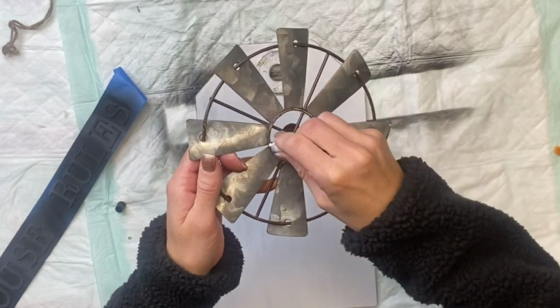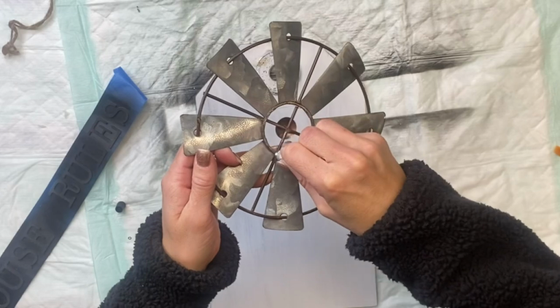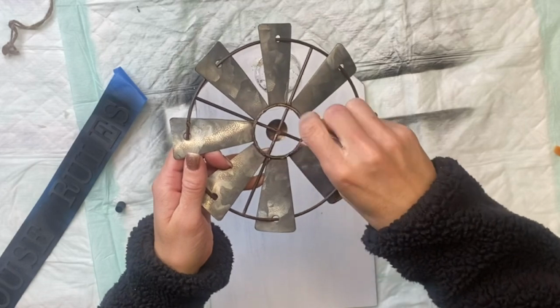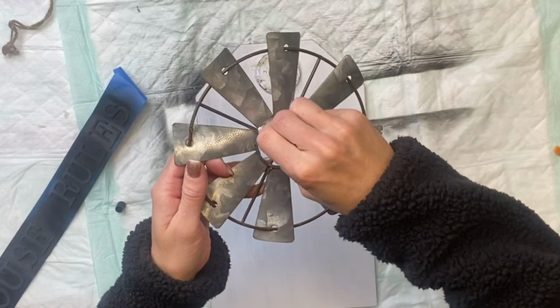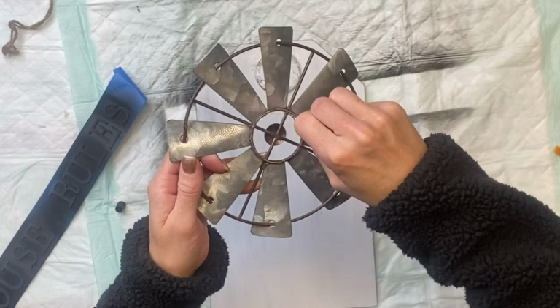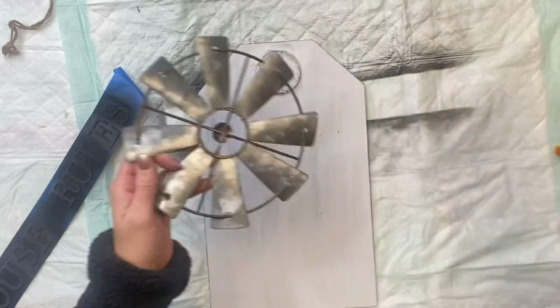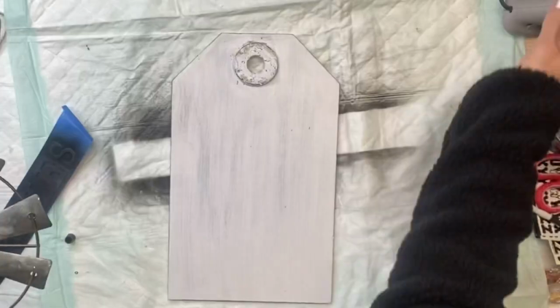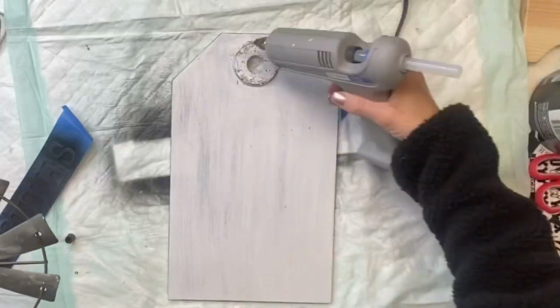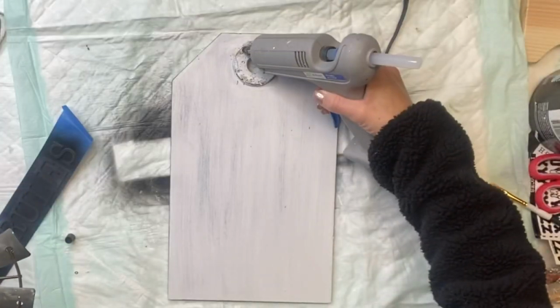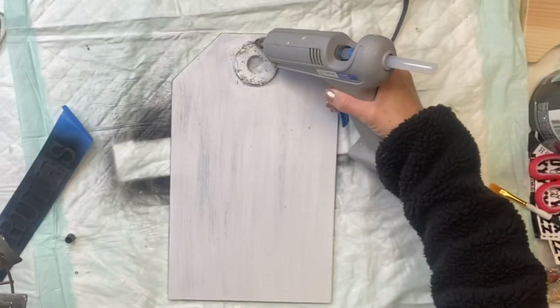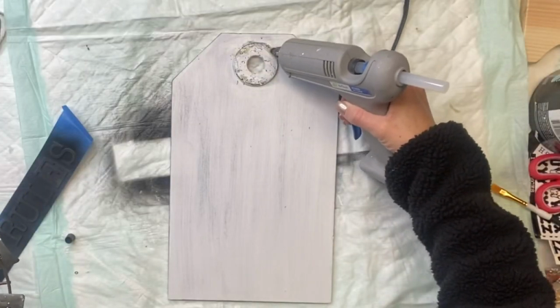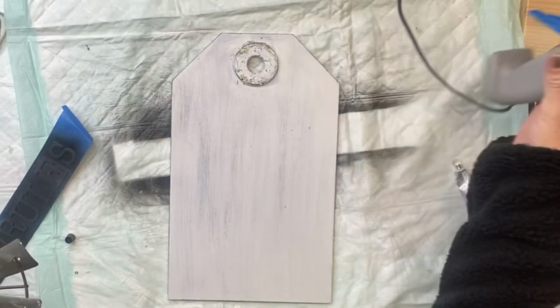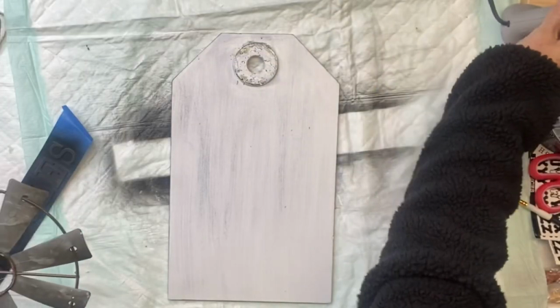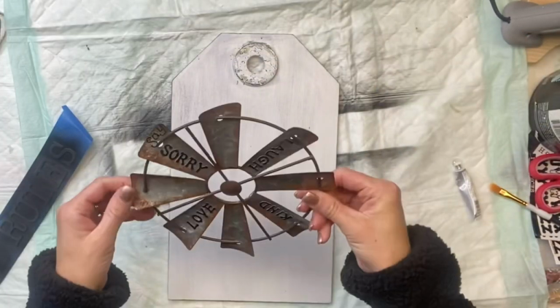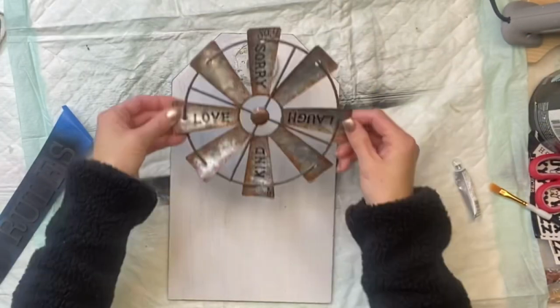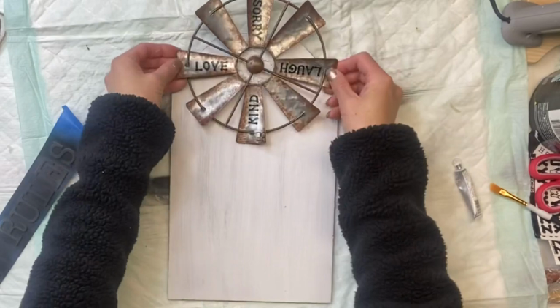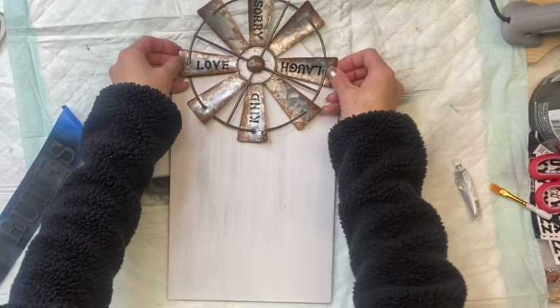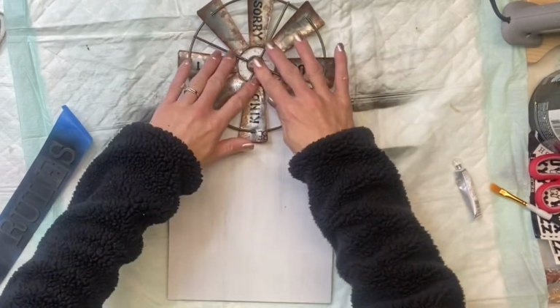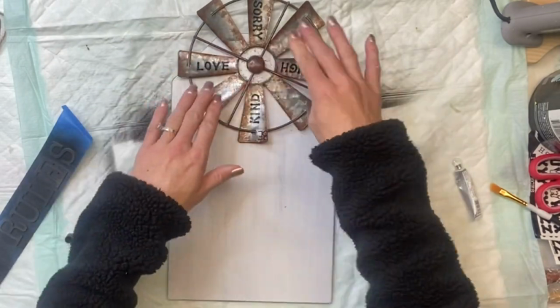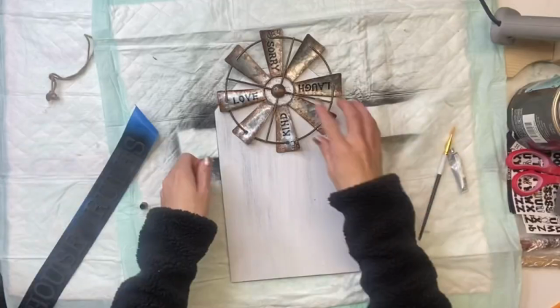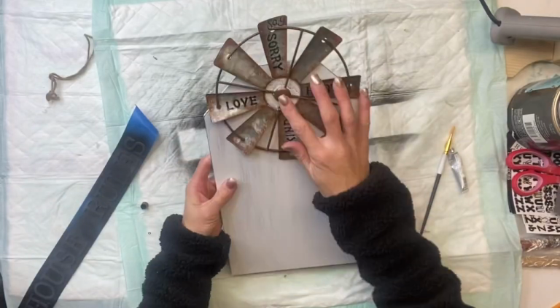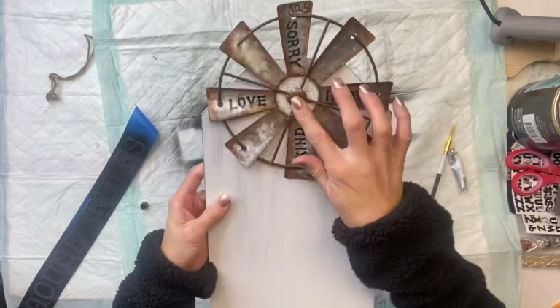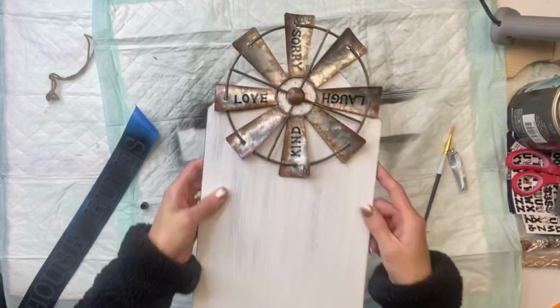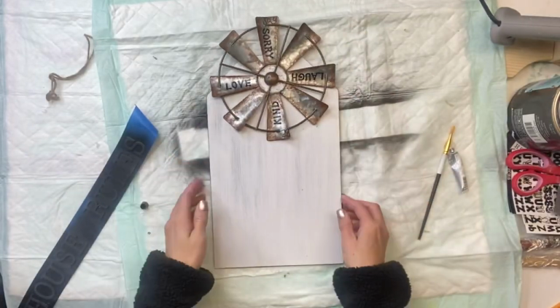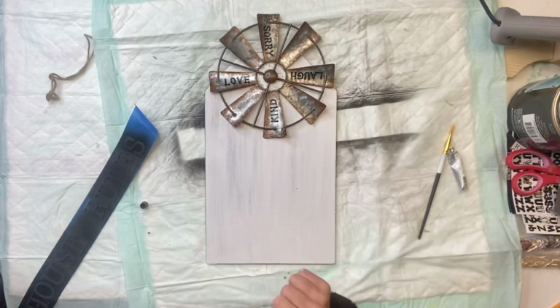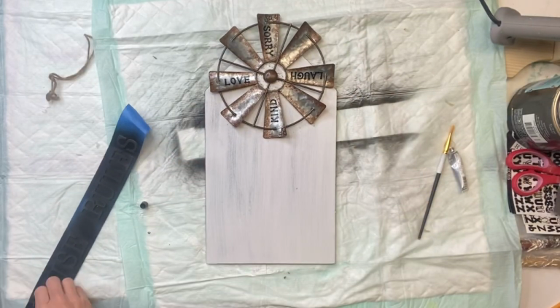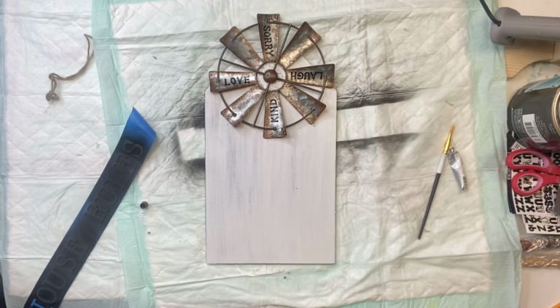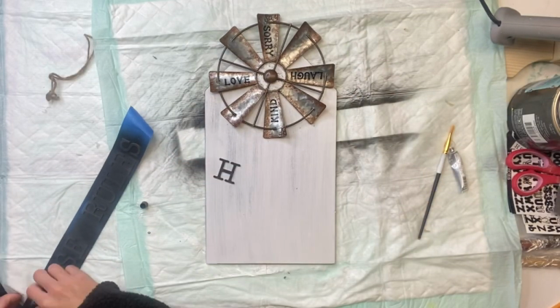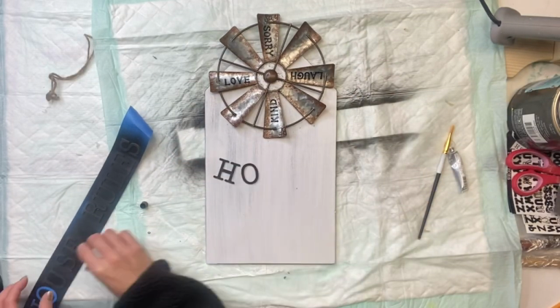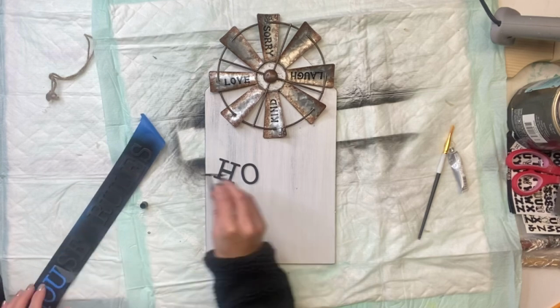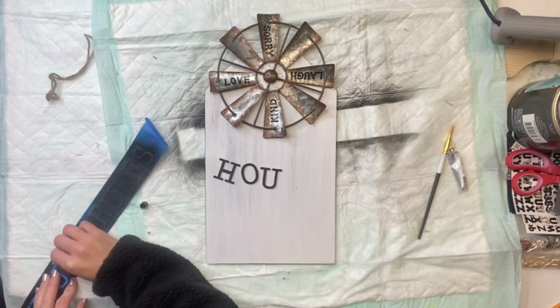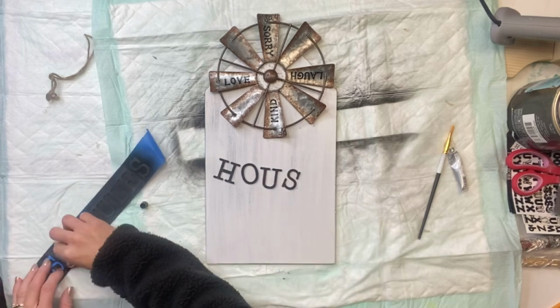To attach my windmill to the top I have some E6000 and a small amount of hot glue, and this just fit perfectly in that little tag hole area.